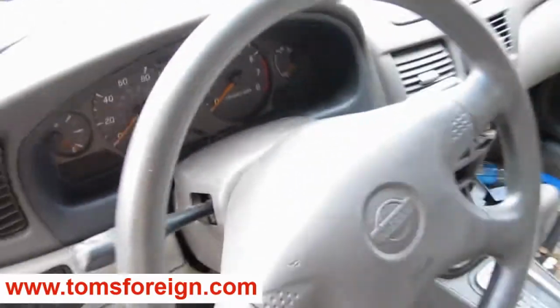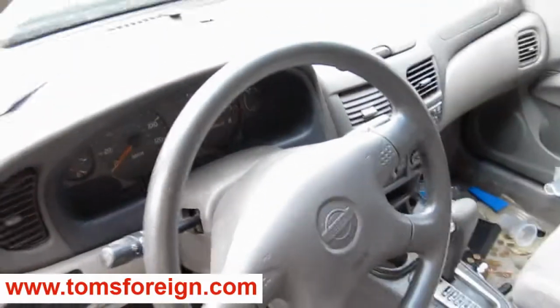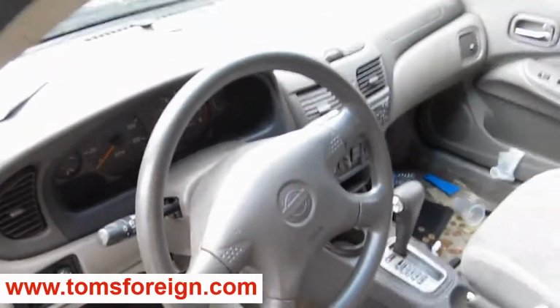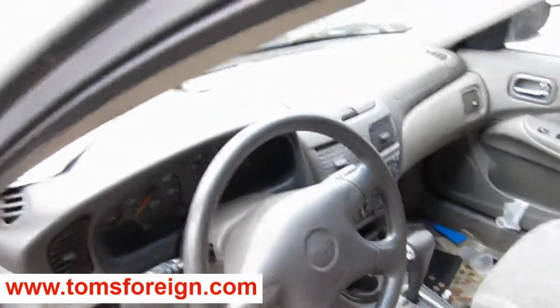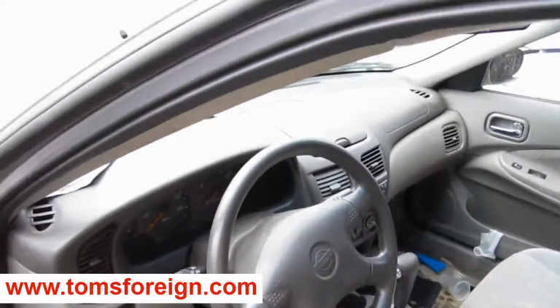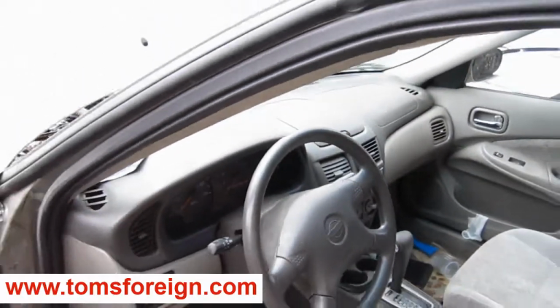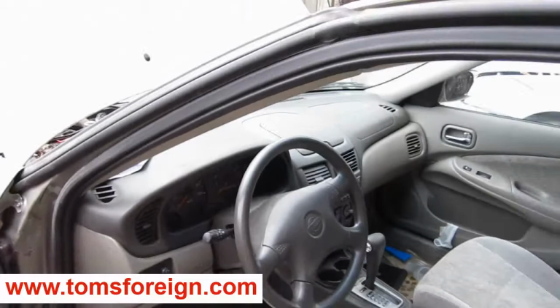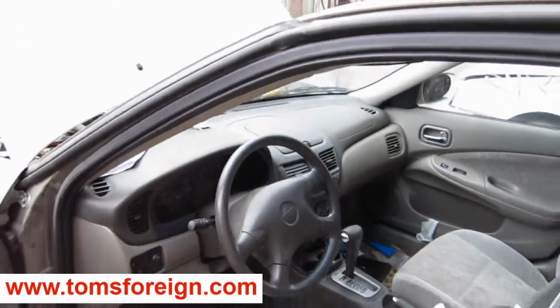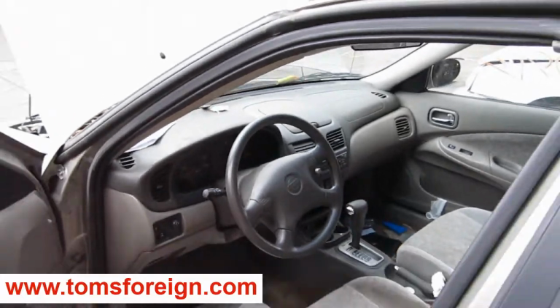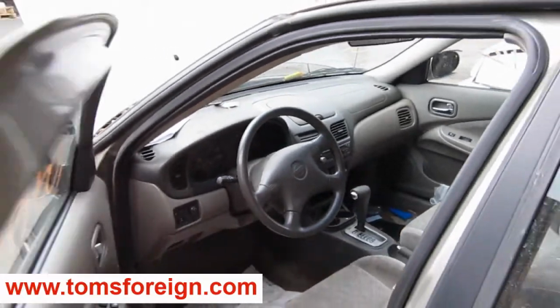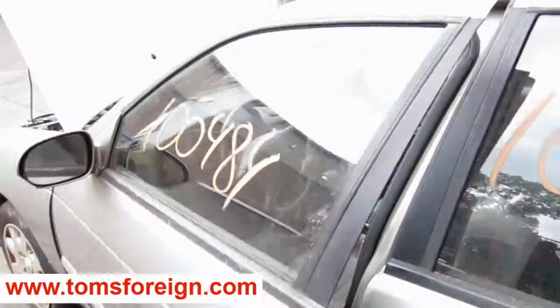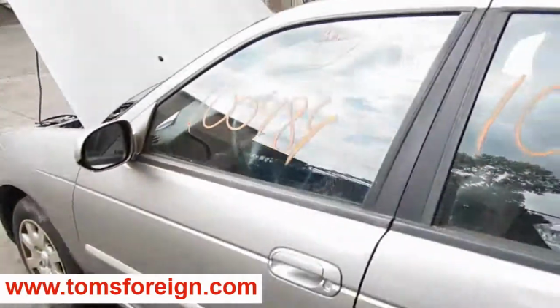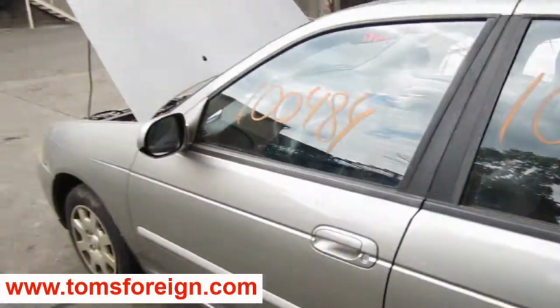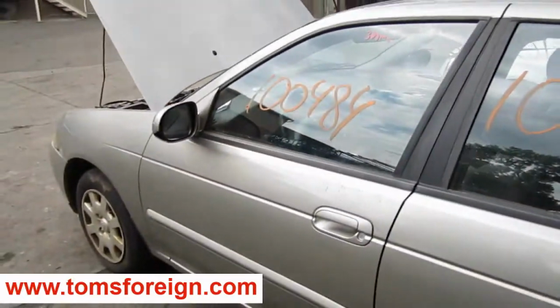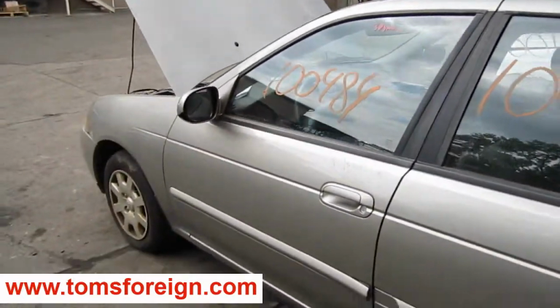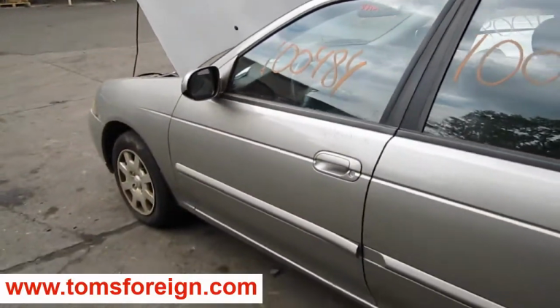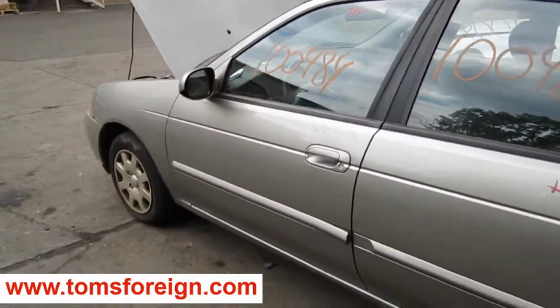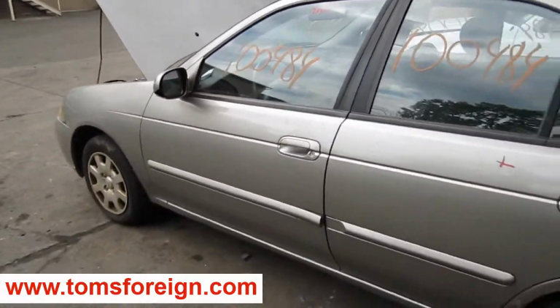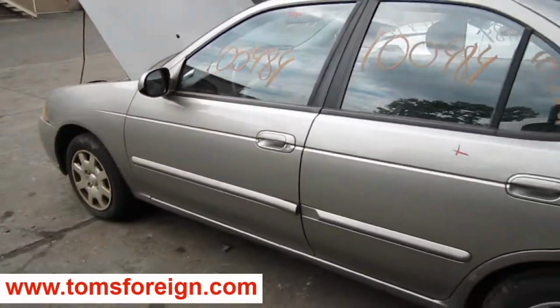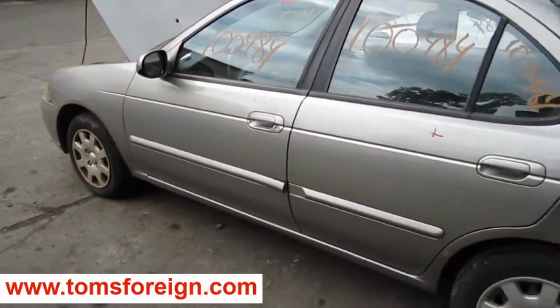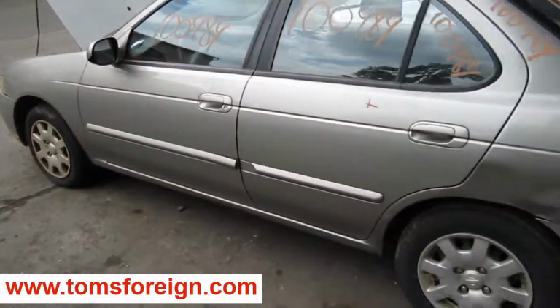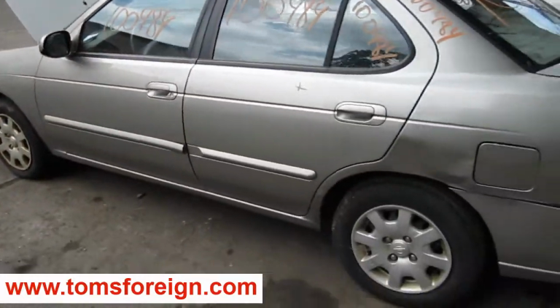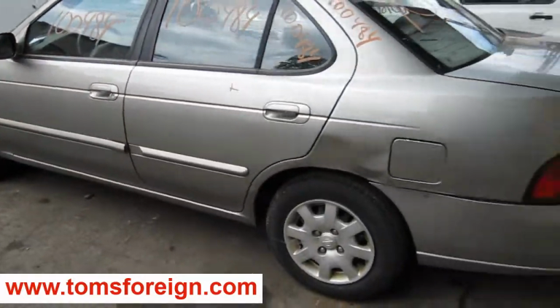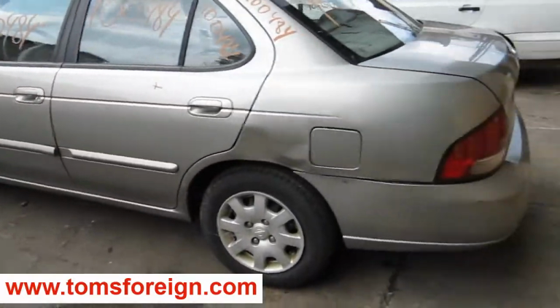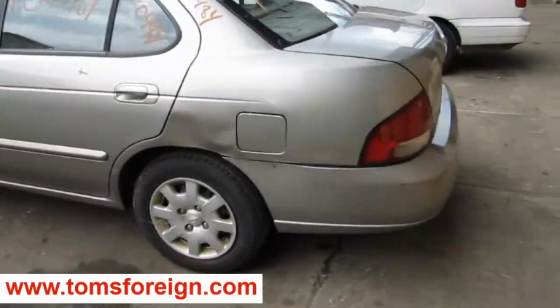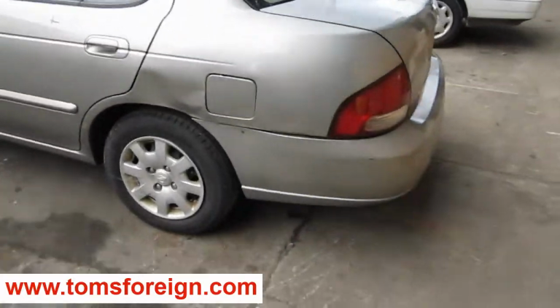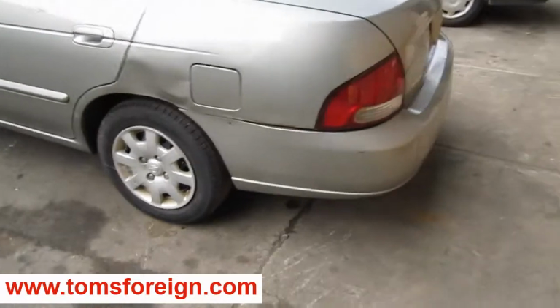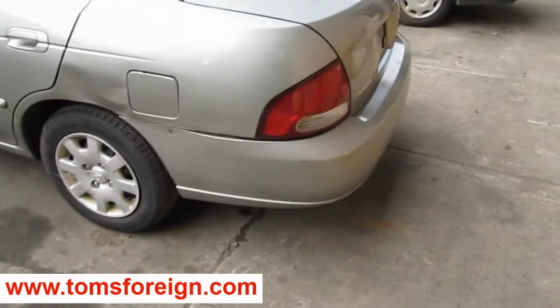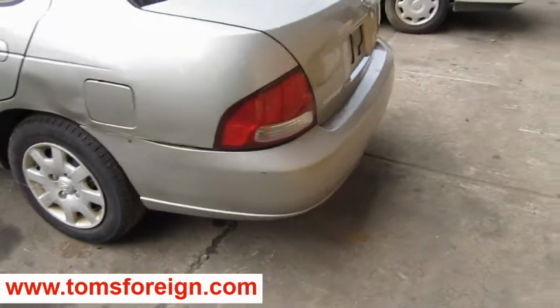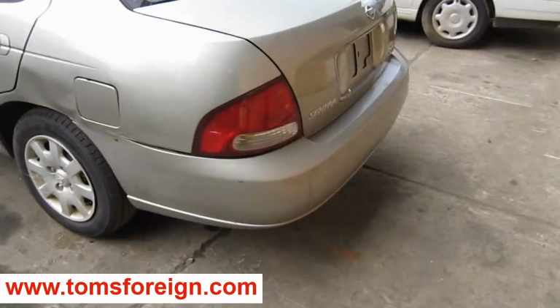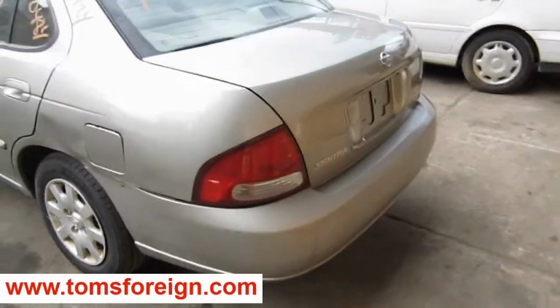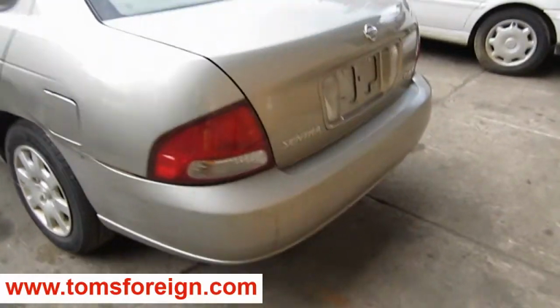We had purchased this vehicle locally through one of our street customers due to it having a bad engine. It does have a good transmission and it has some good body parts as well.